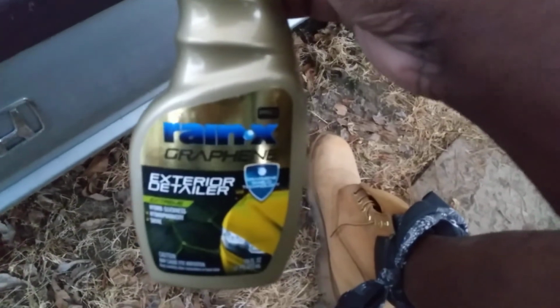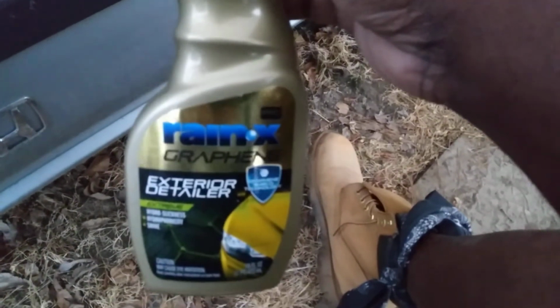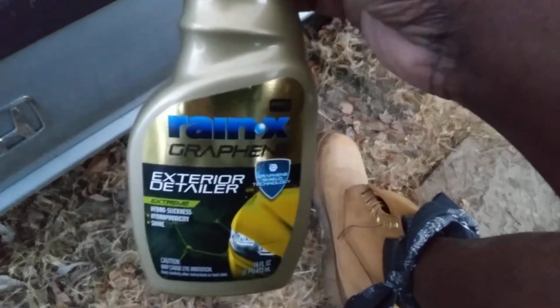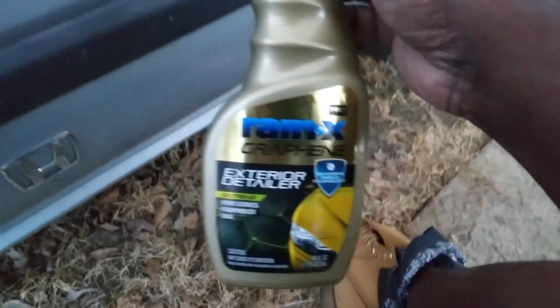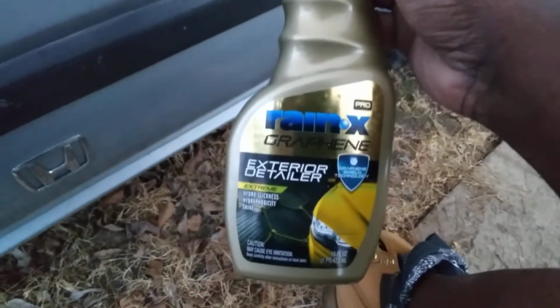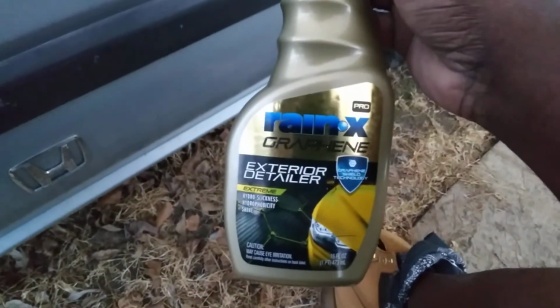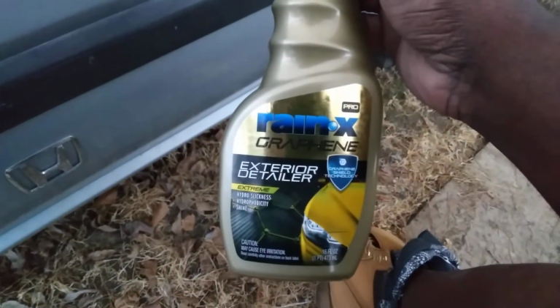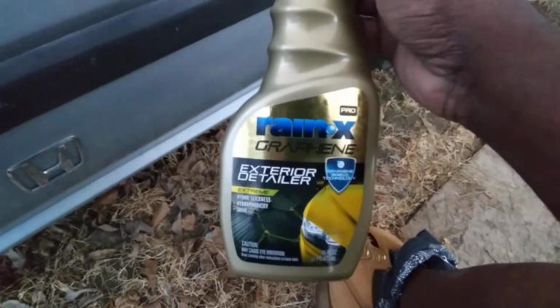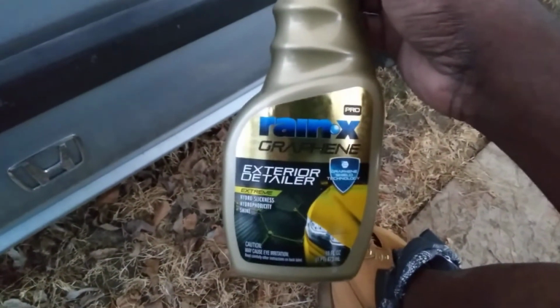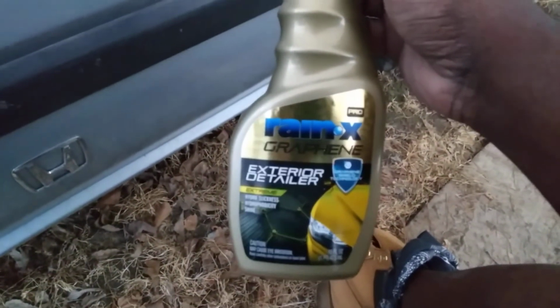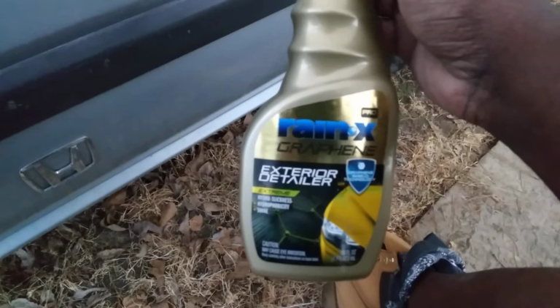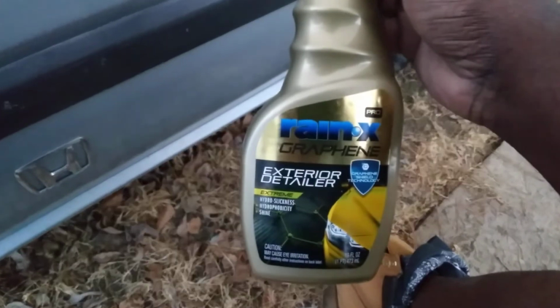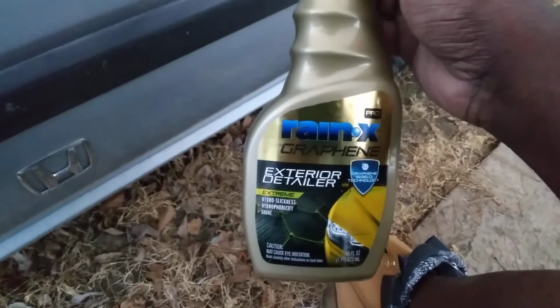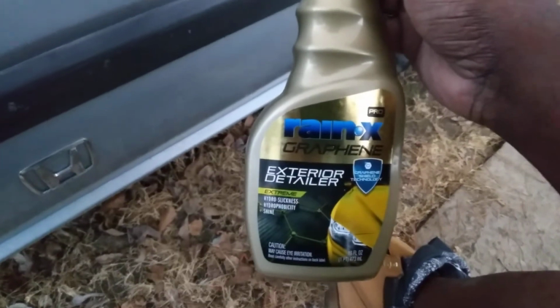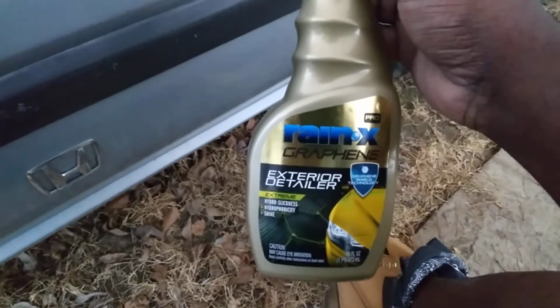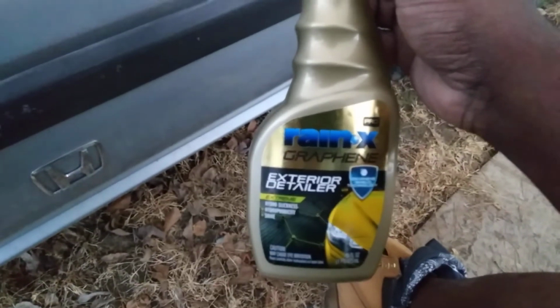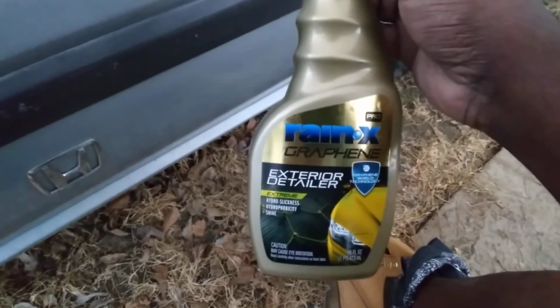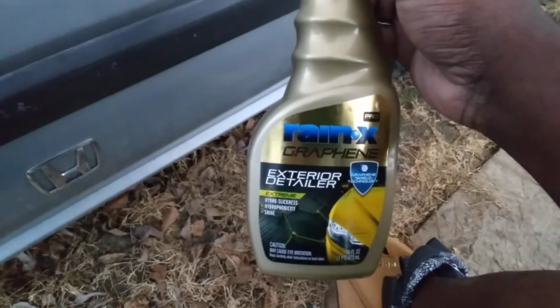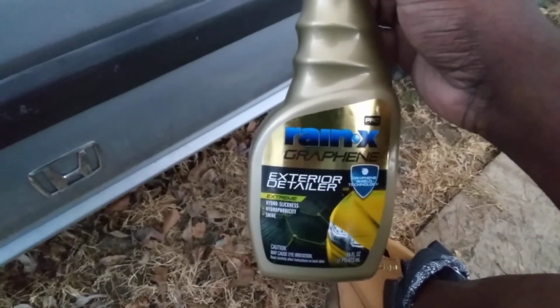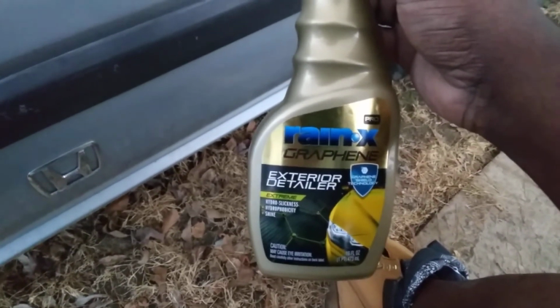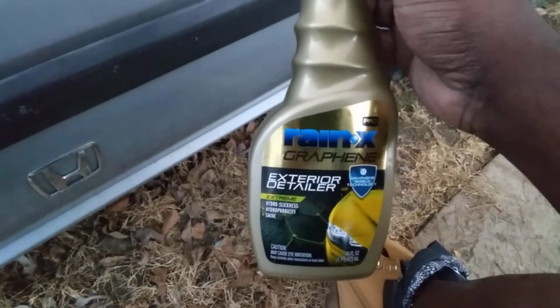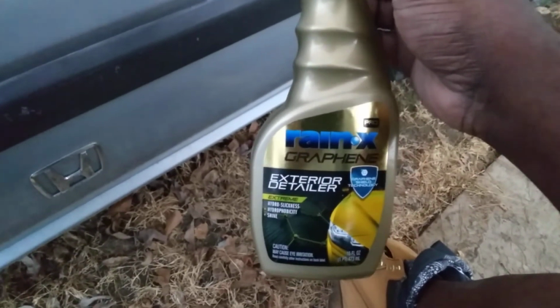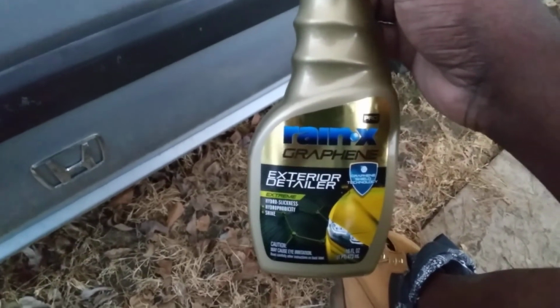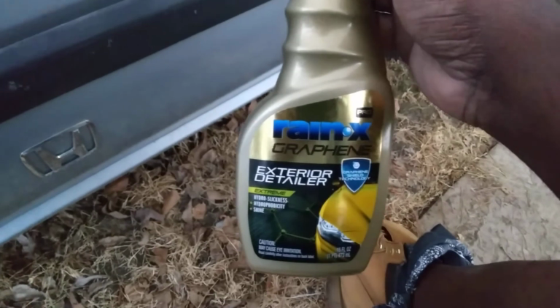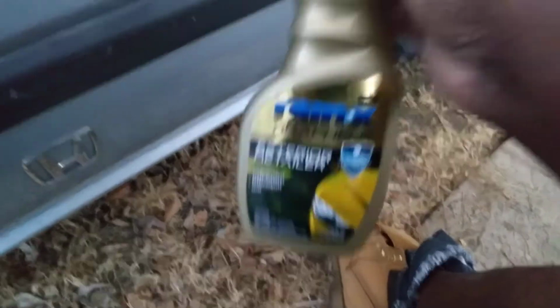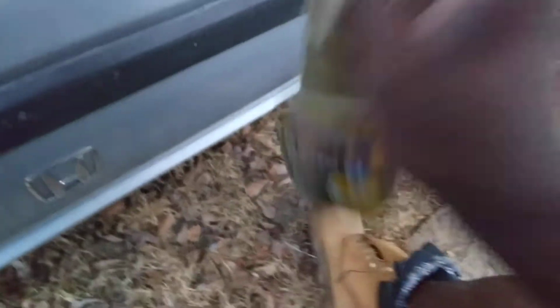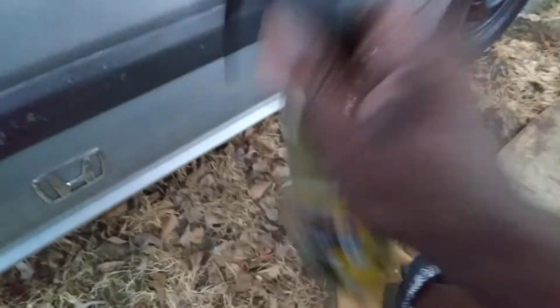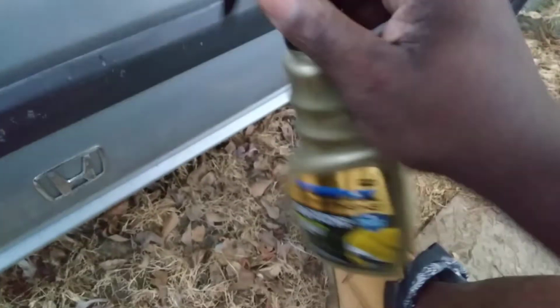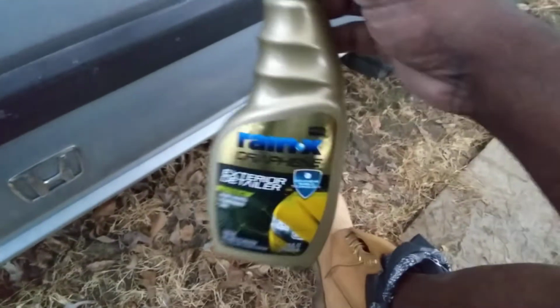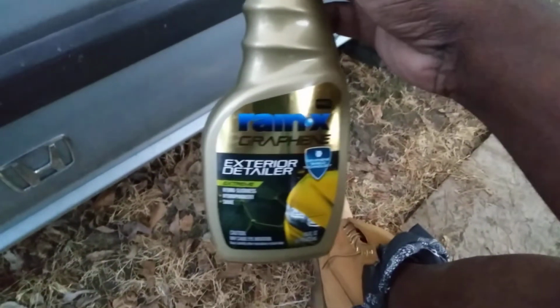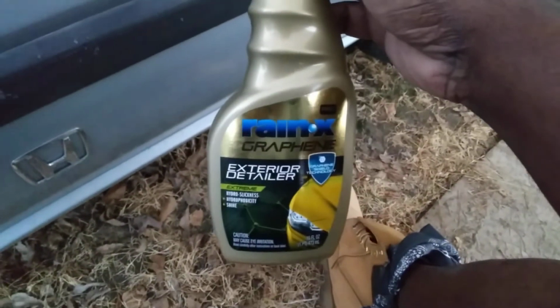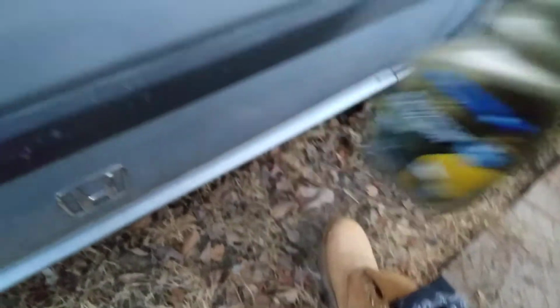Getting them over the counter is a big A+. So this stuff has graphene shield technology — it's graphene, hydrophobic with slickness, hydrophobicity, and shine. We'll see what's up with it.